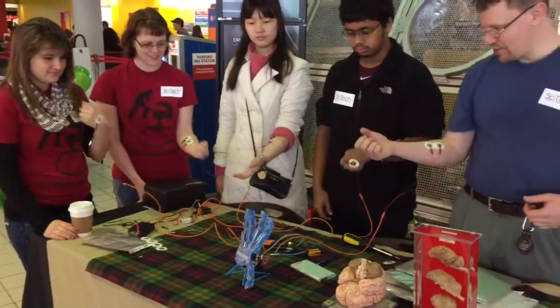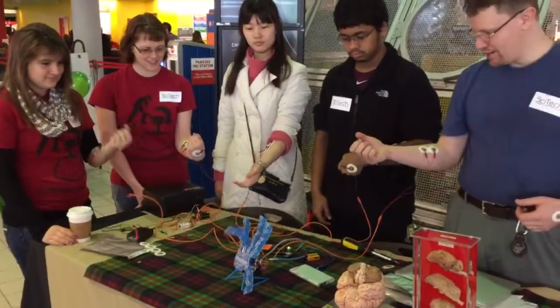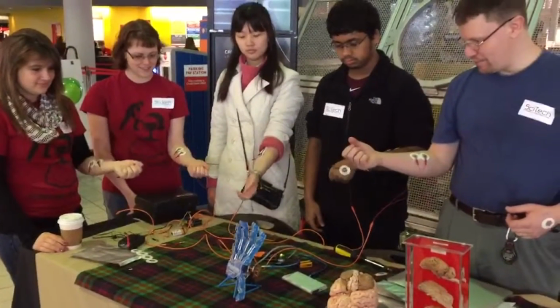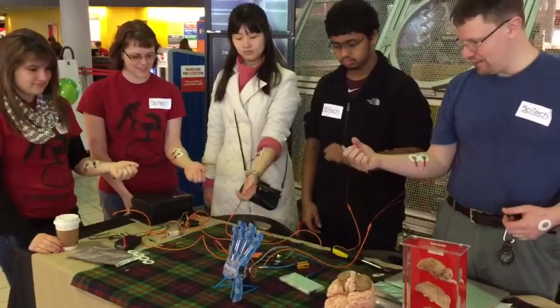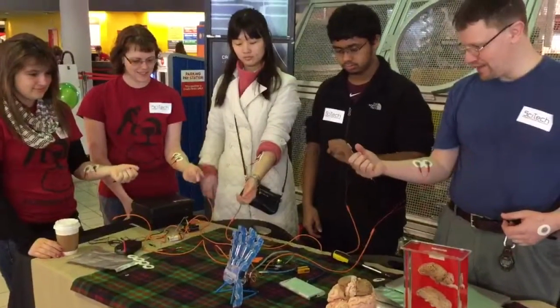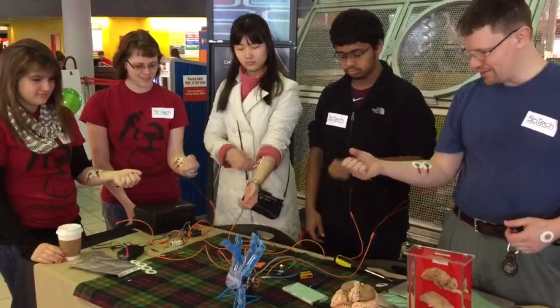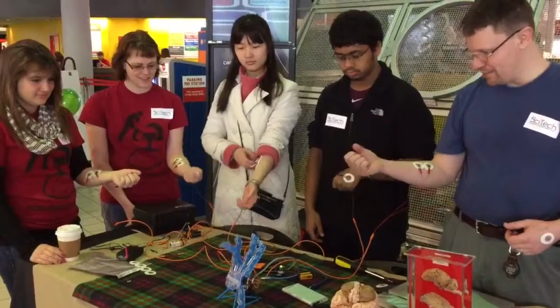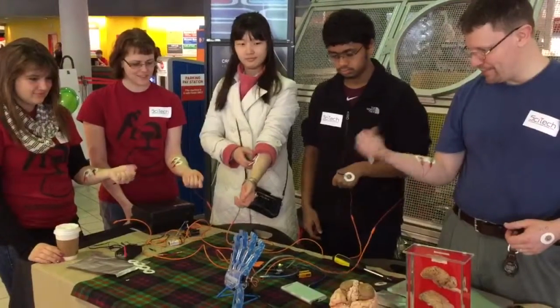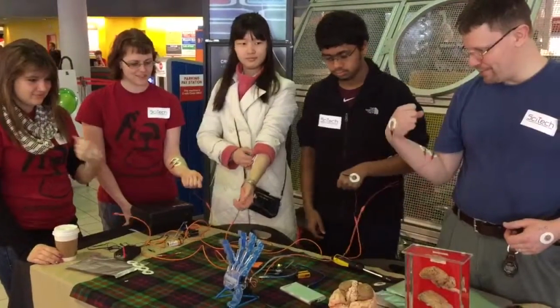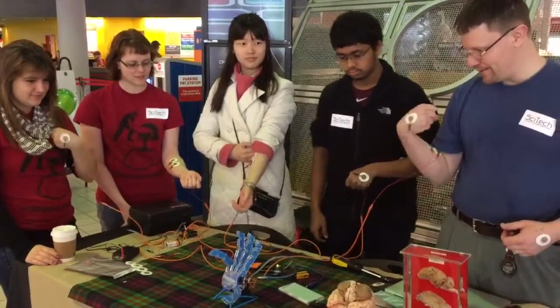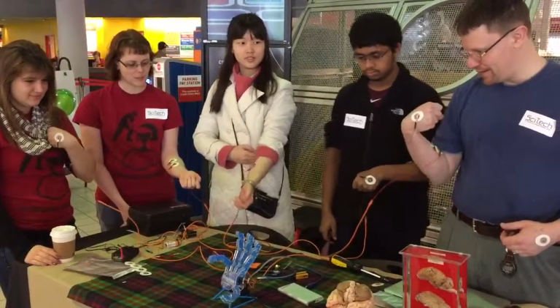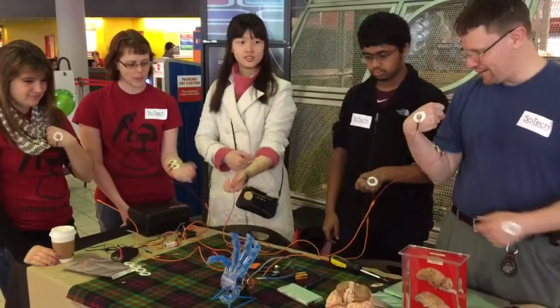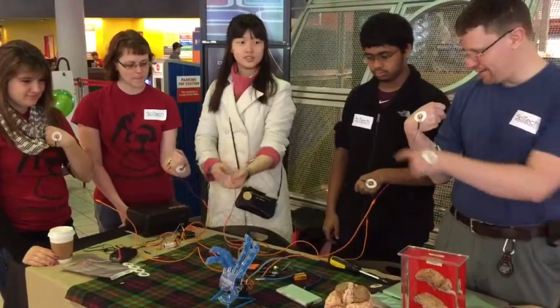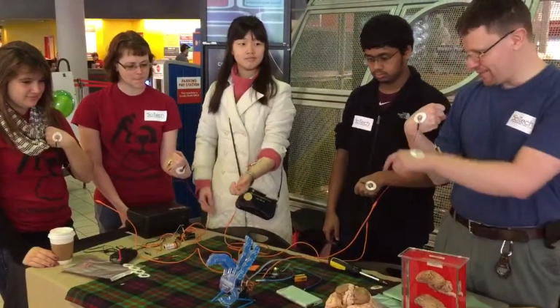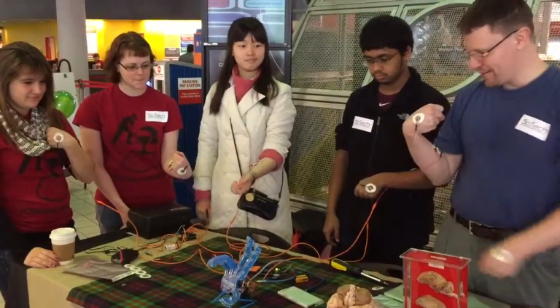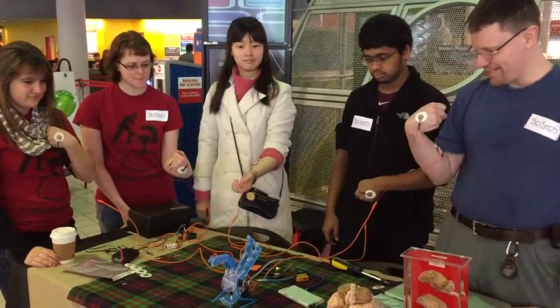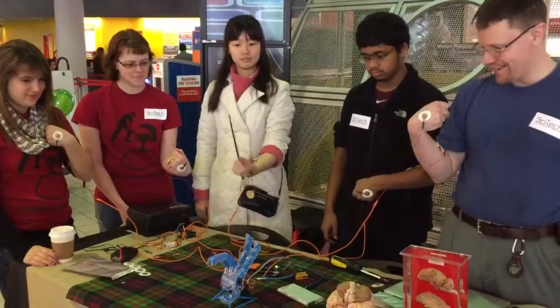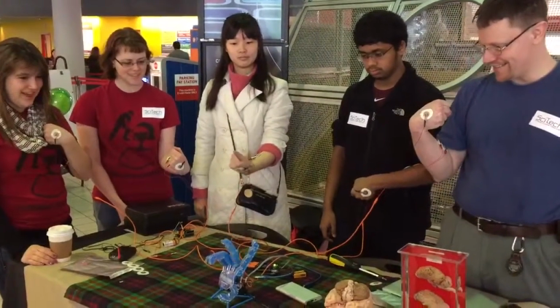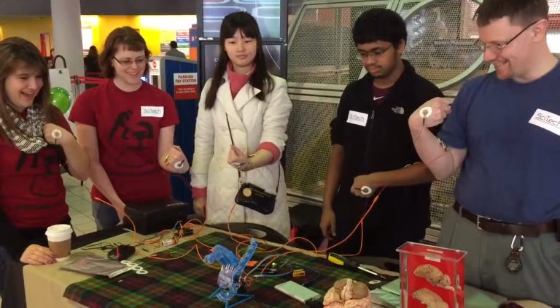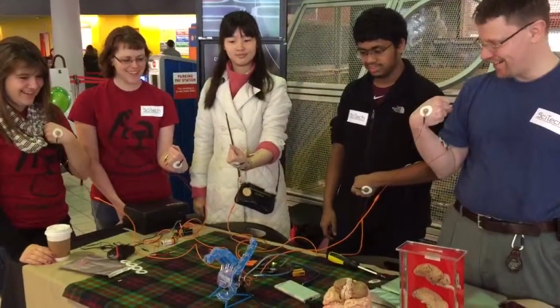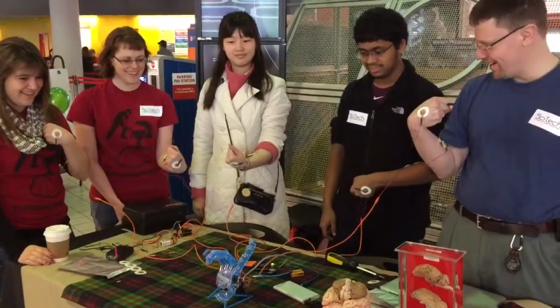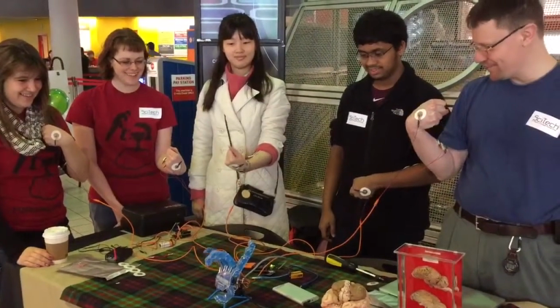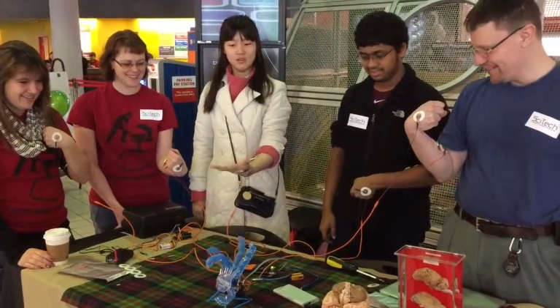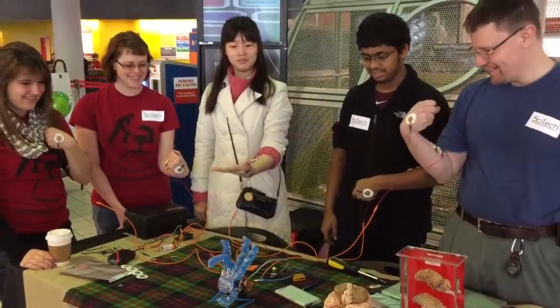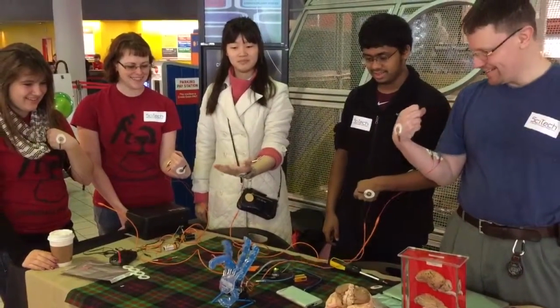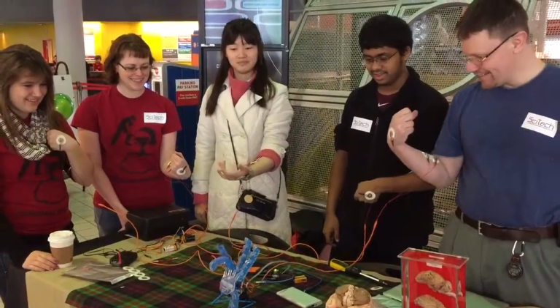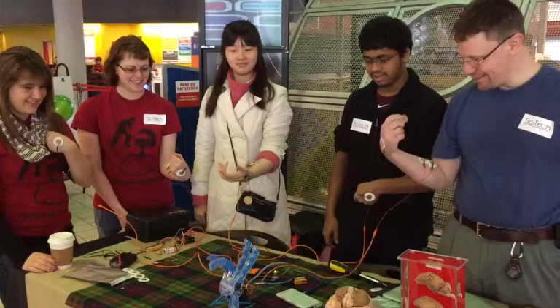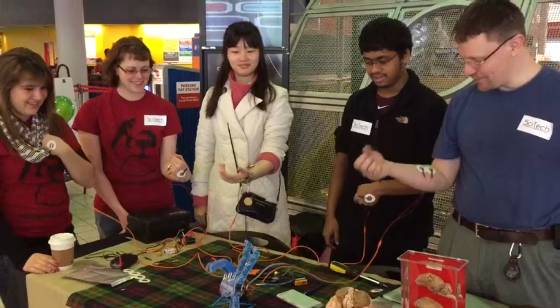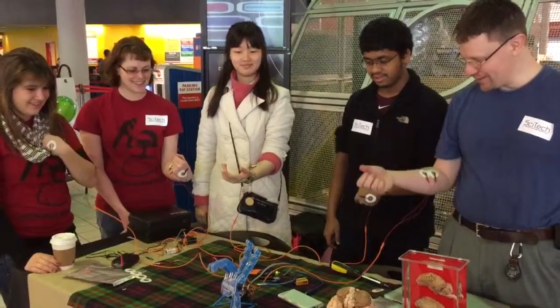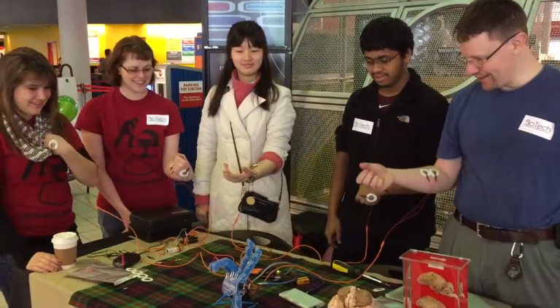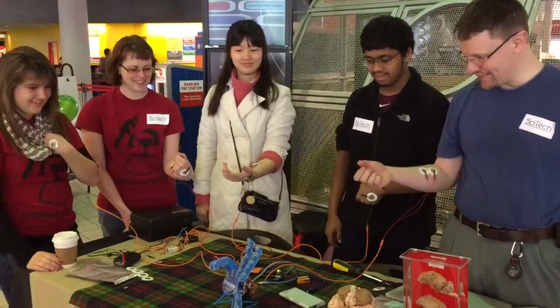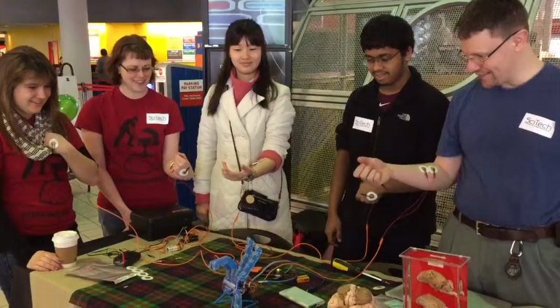Let's try and do a peace sign — that'll be everybody. Yep, there we go. Nice. Got a pointer. Alright, let's see, what else?